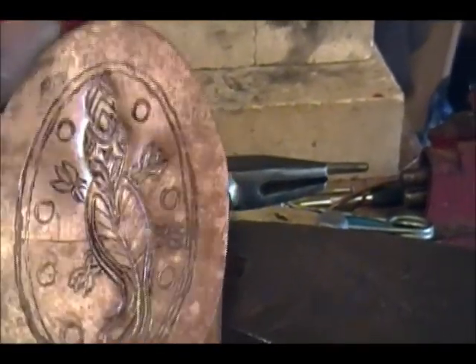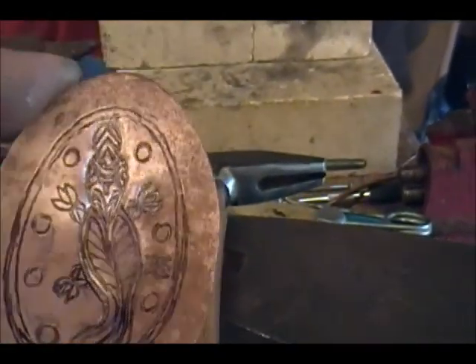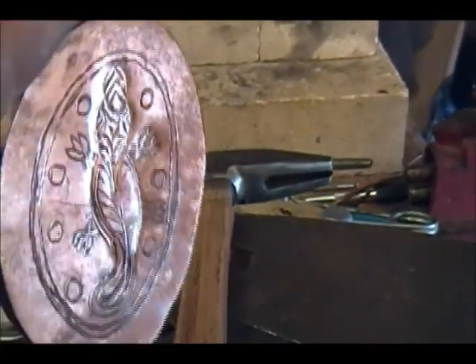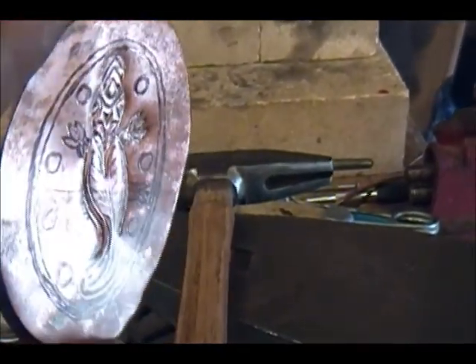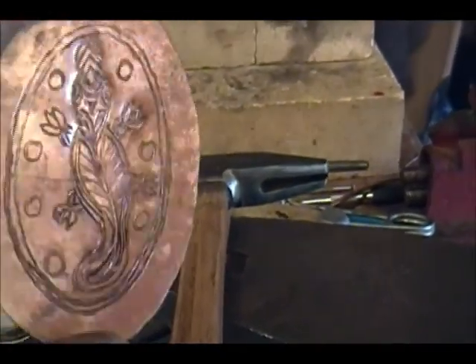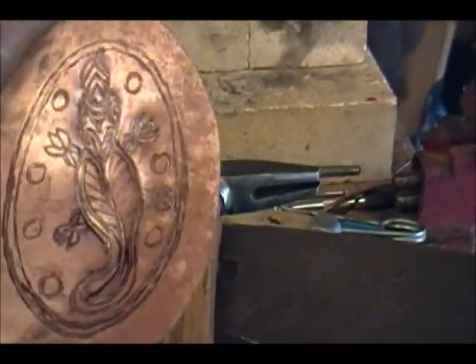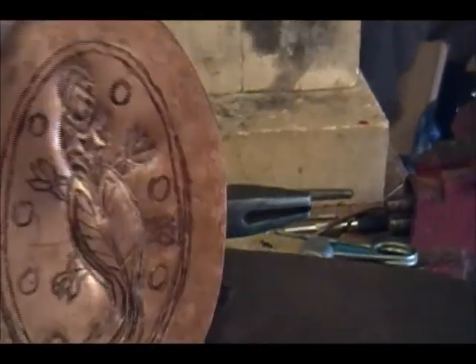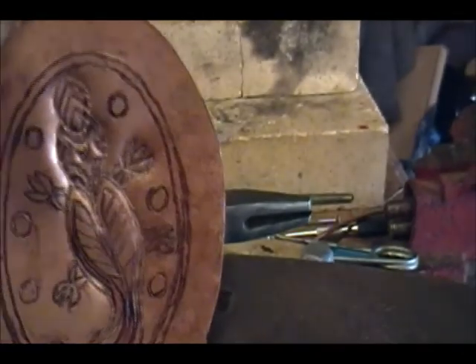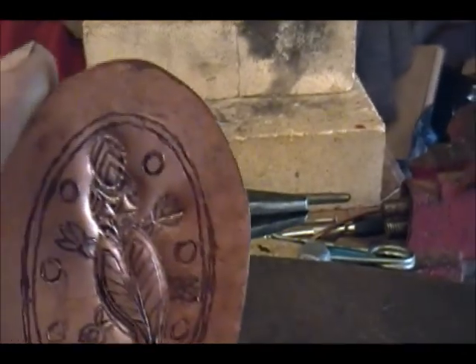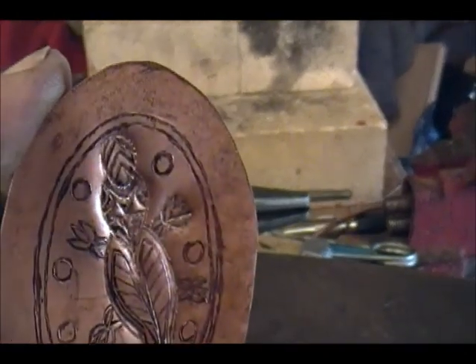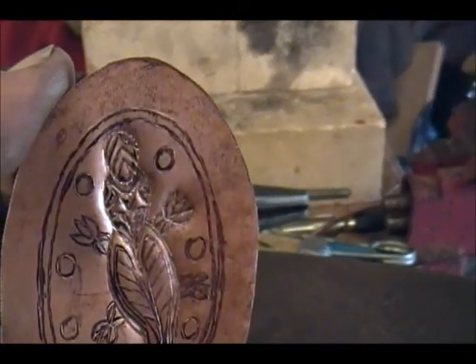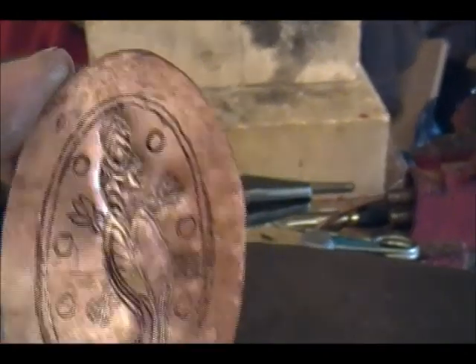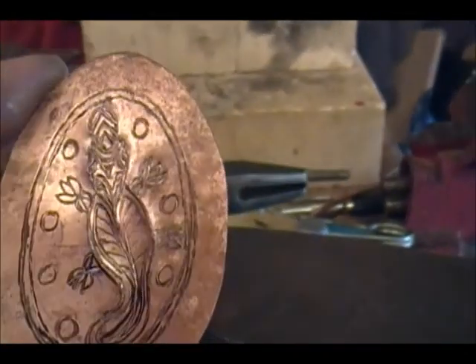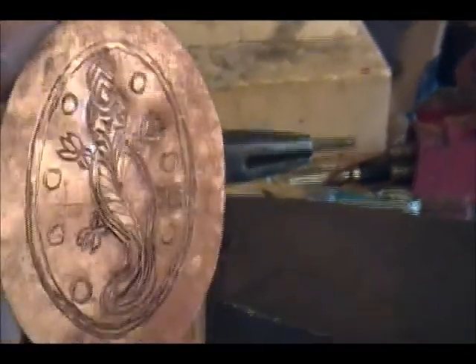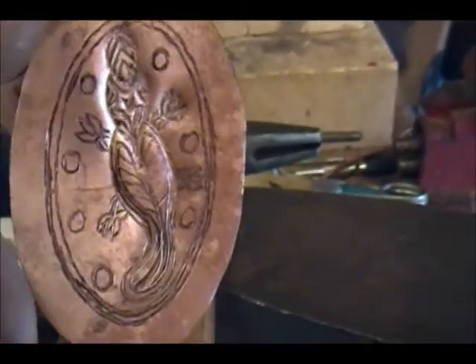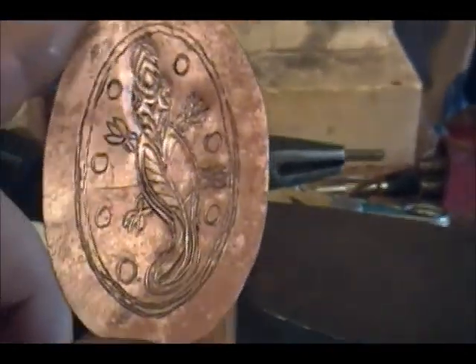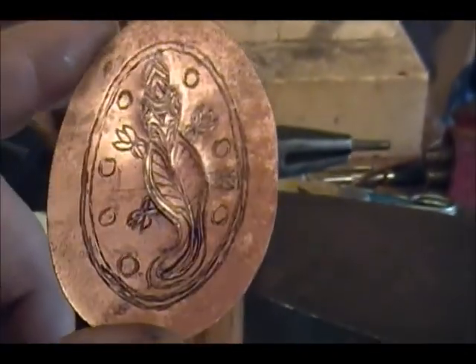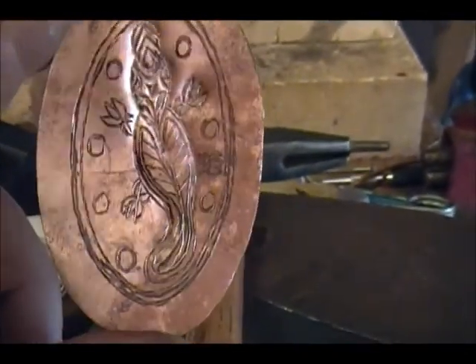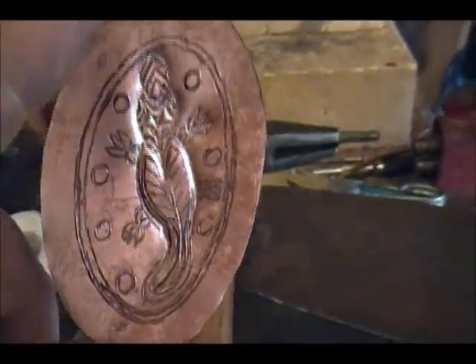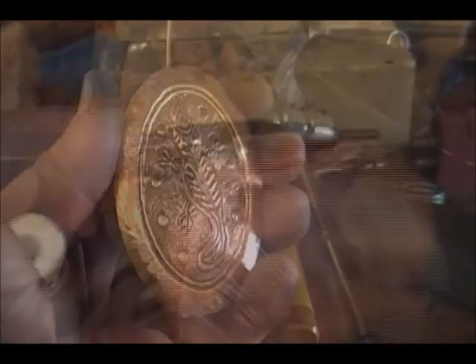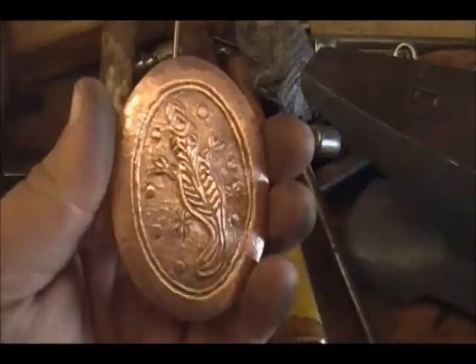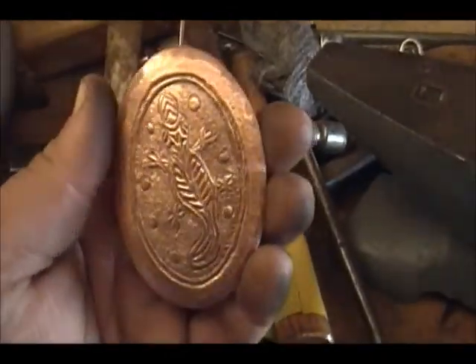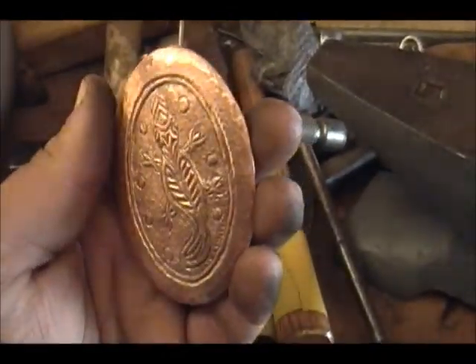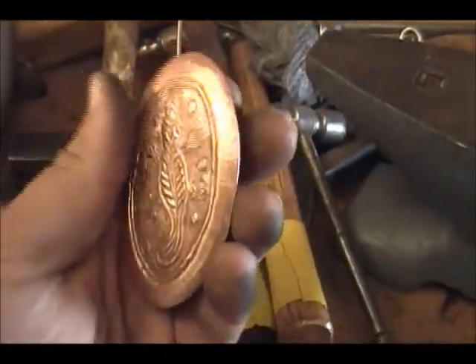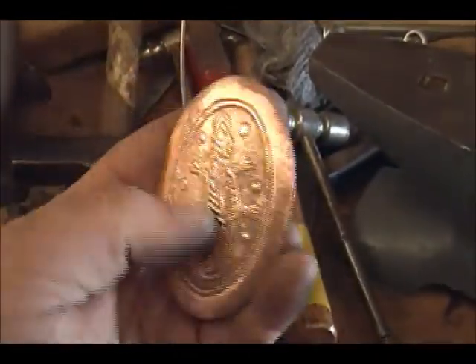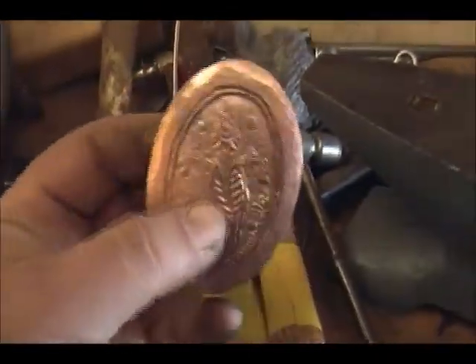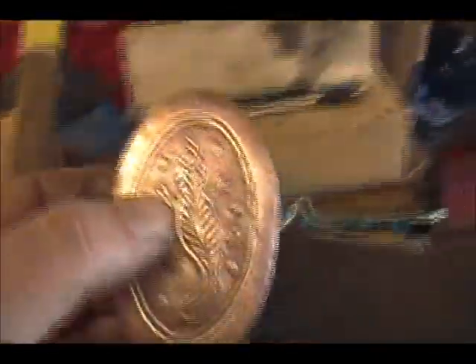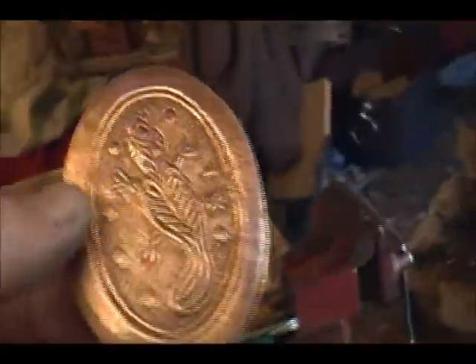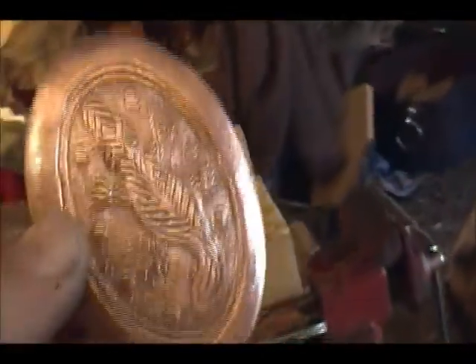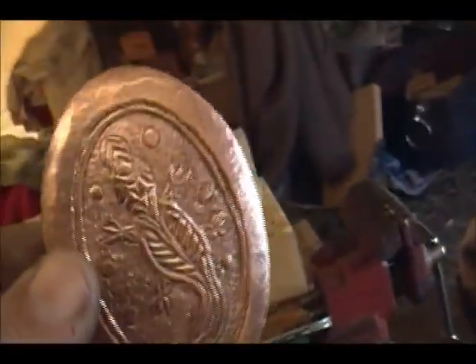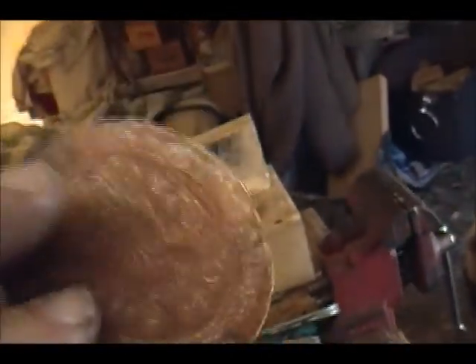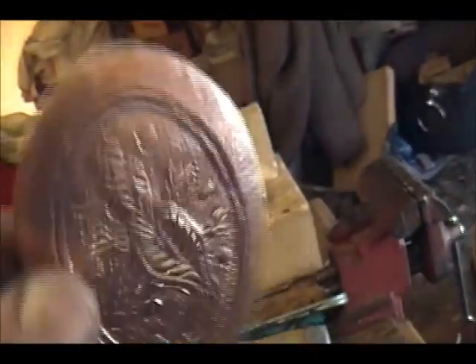This is off some recycled copper. It's gonna have some scratches and things I can't take out, but that is the nature of the beast. So there's Jim's platypus.